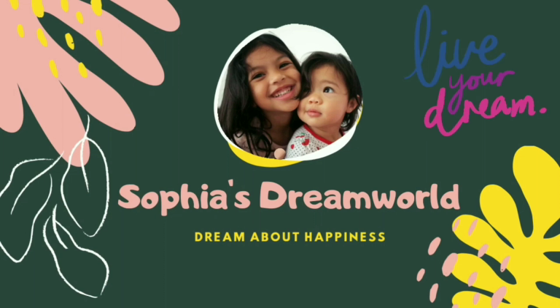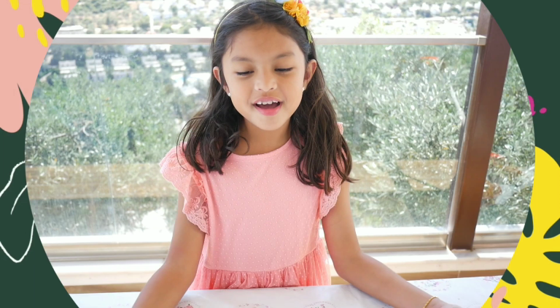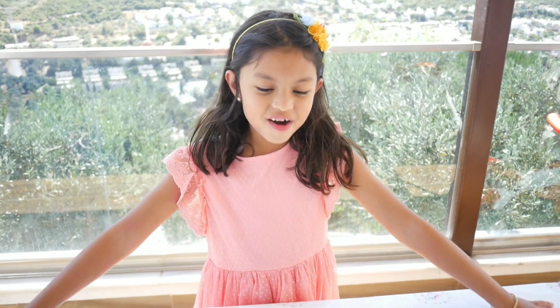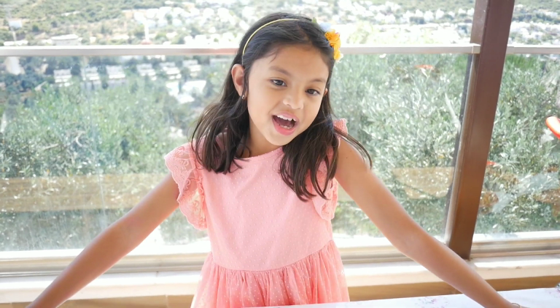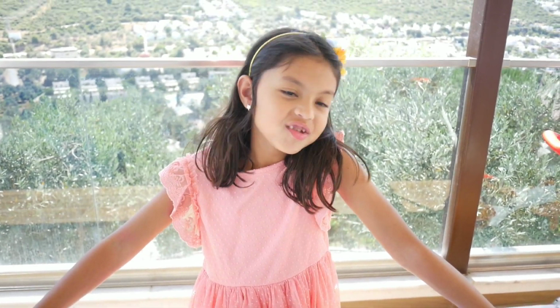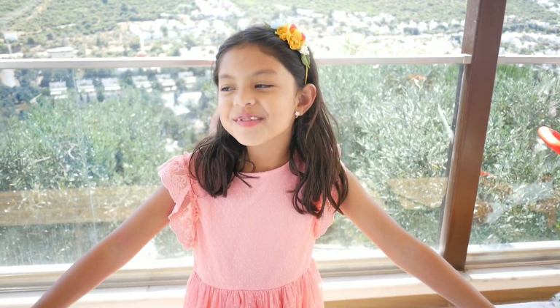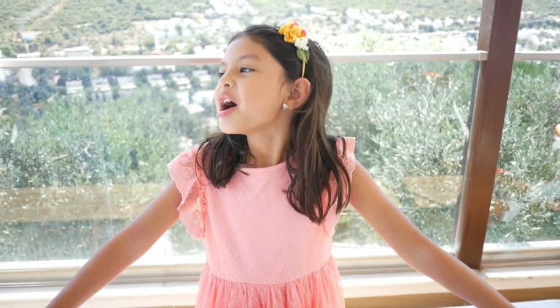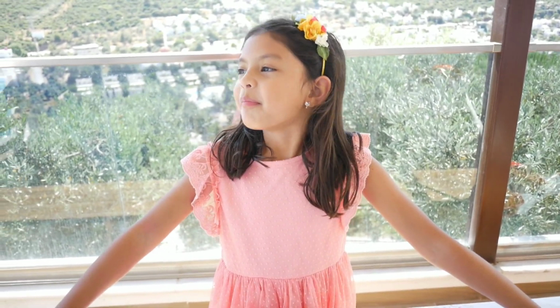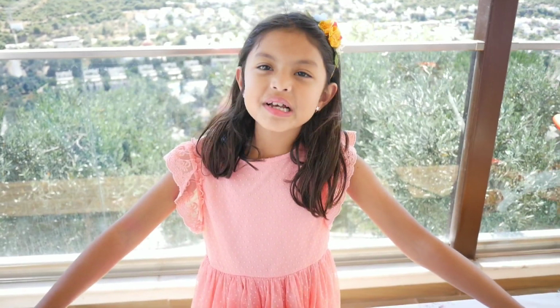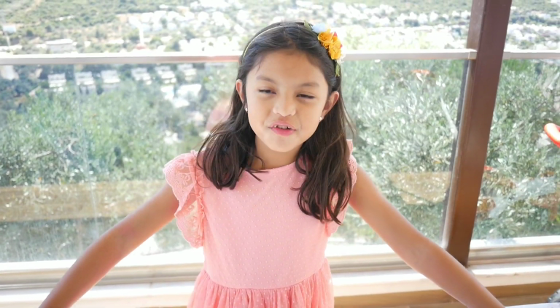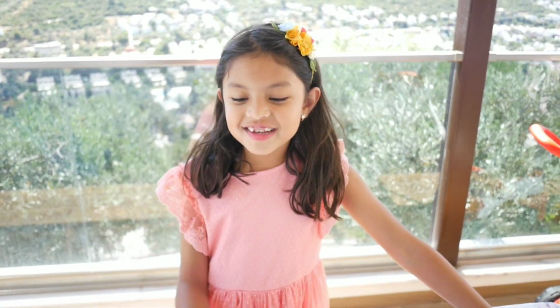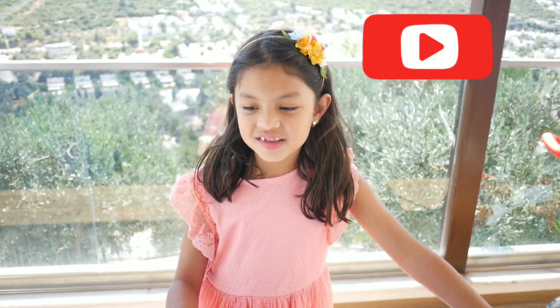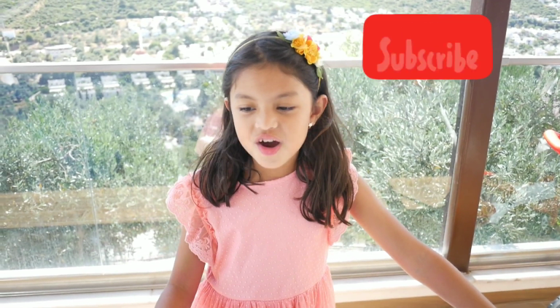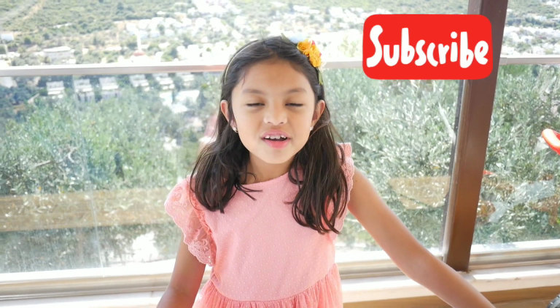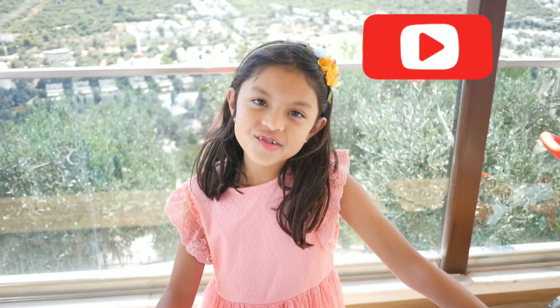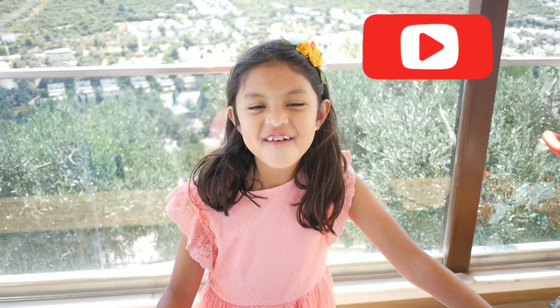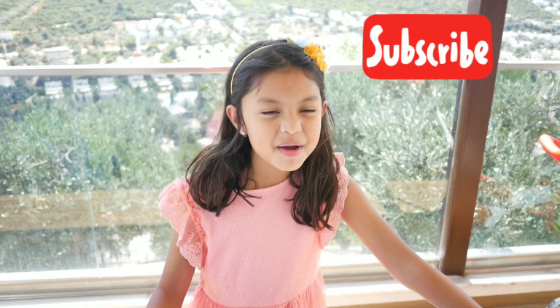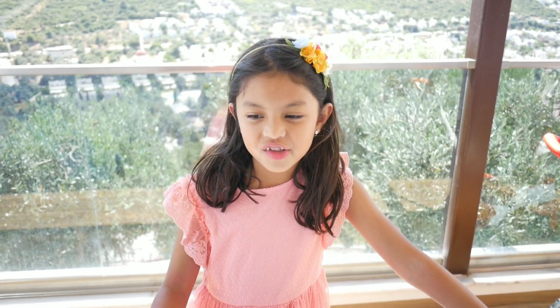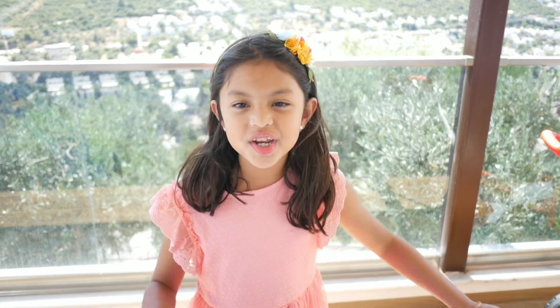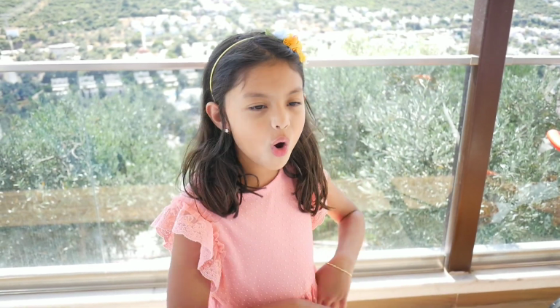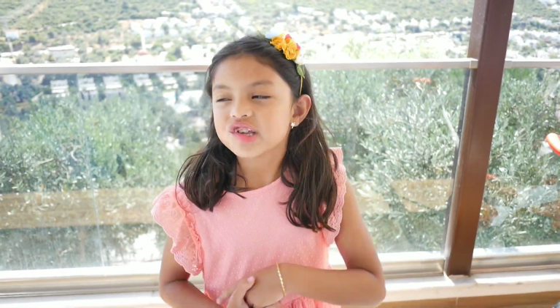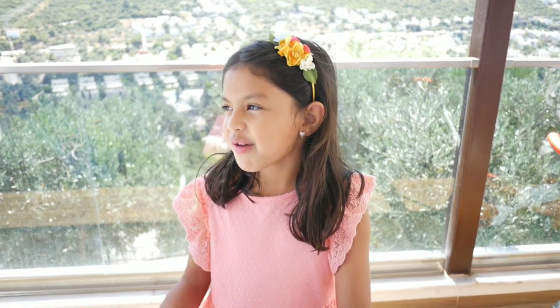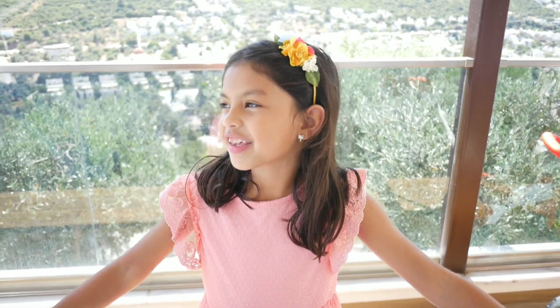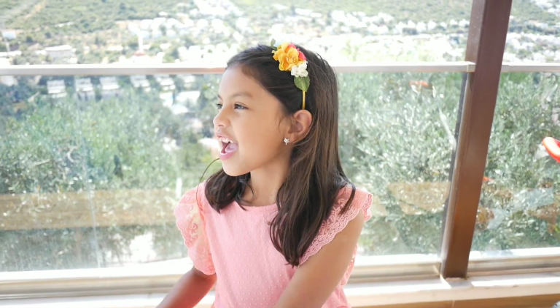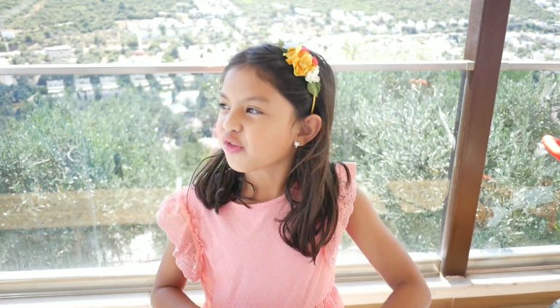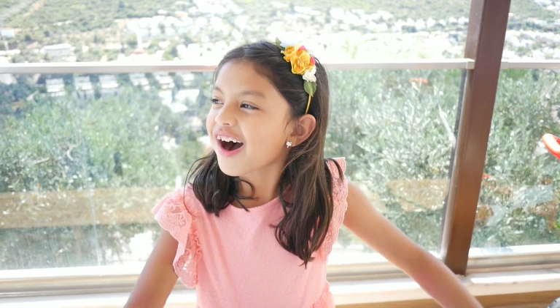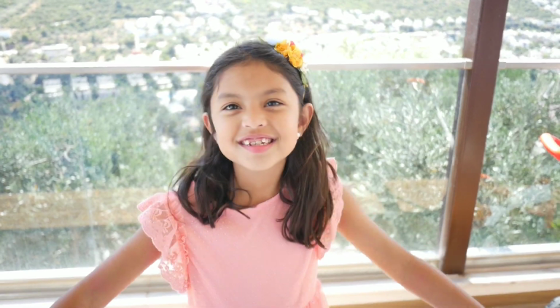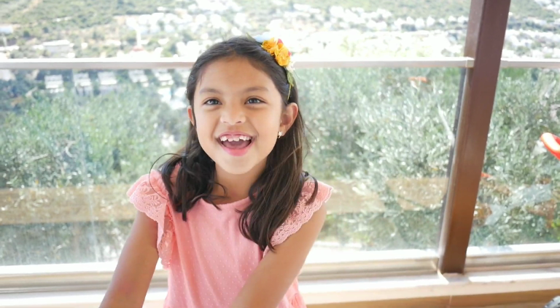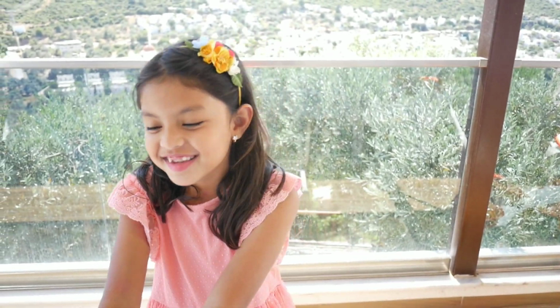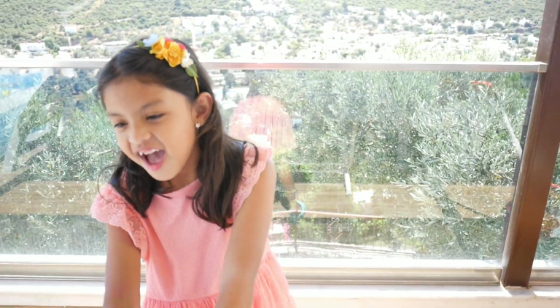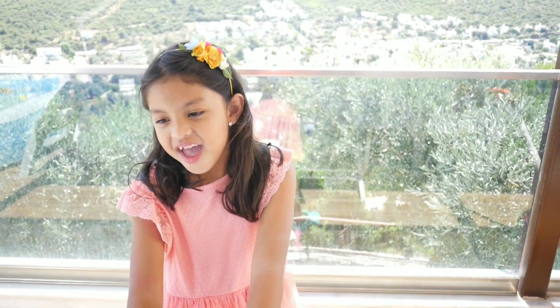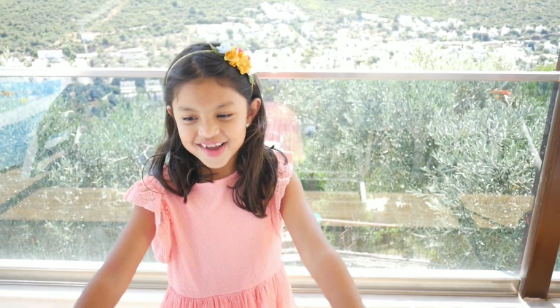Hi guys, welcome back to my YouTube channel. My name is Sophia. Please subscribe to this channel and turn on notifications every time I post a new video. Today we're making another fun science experiment.